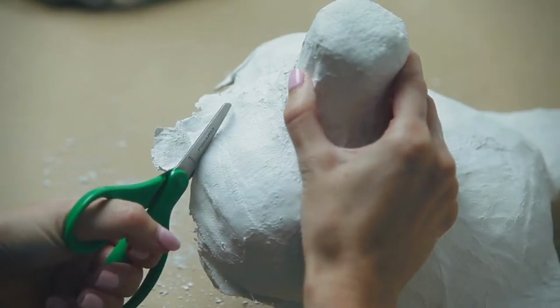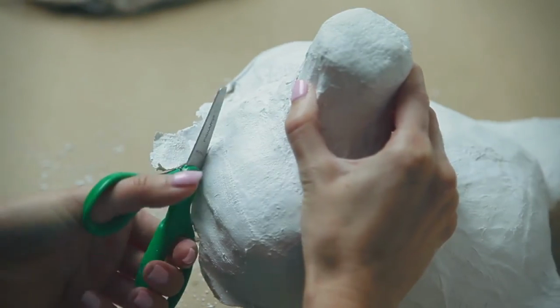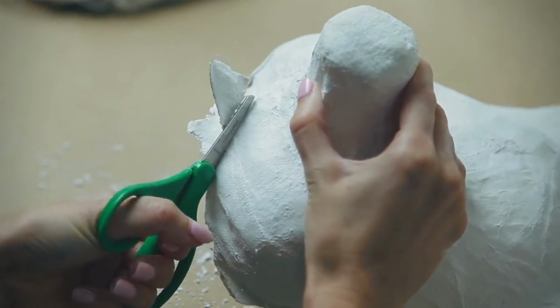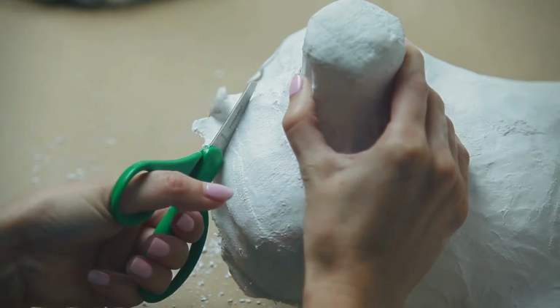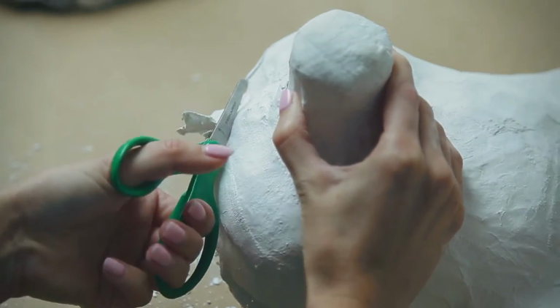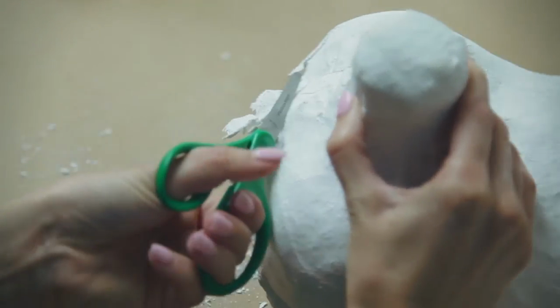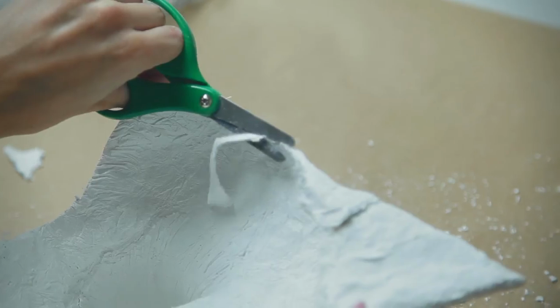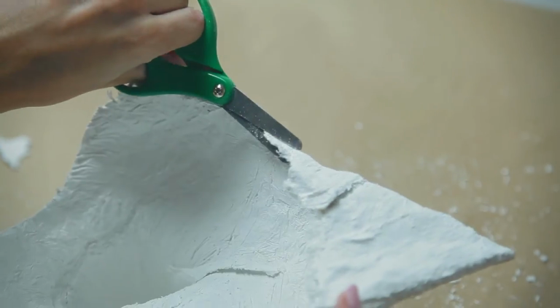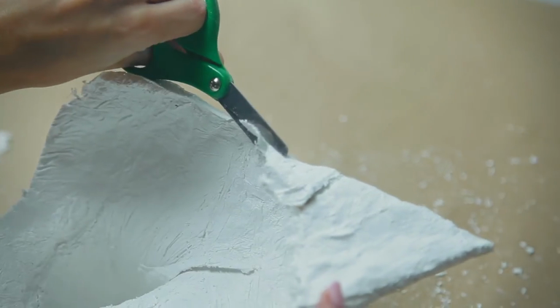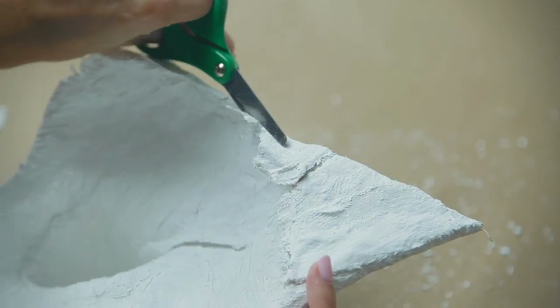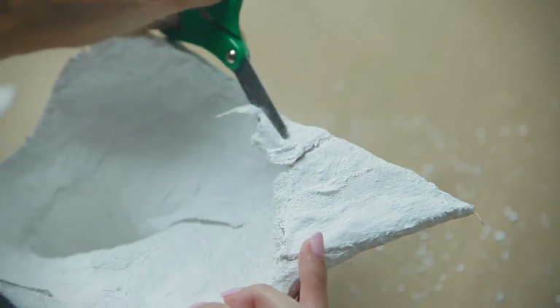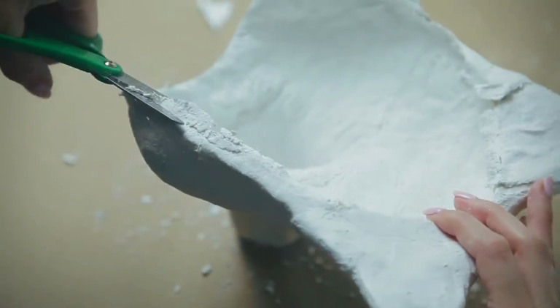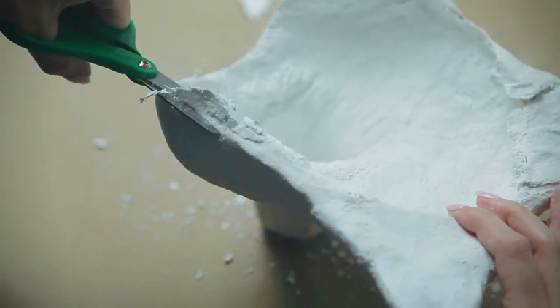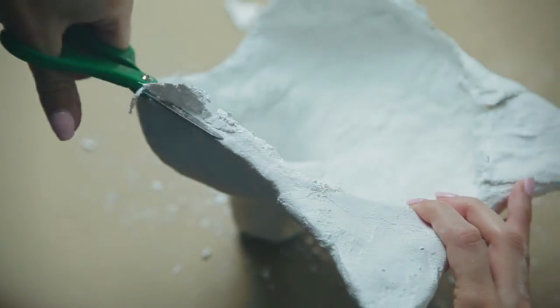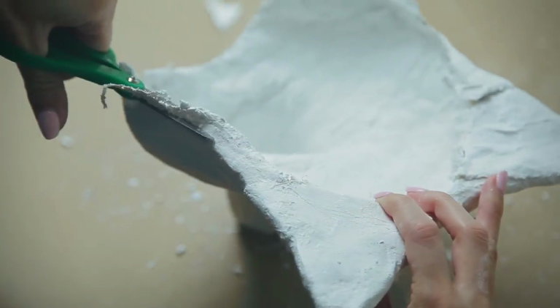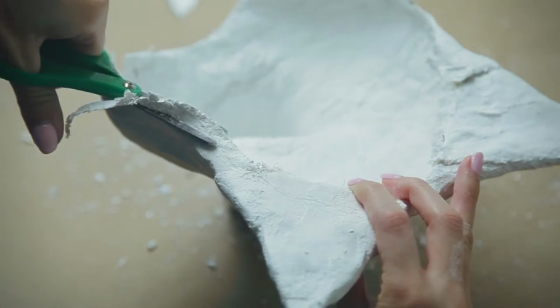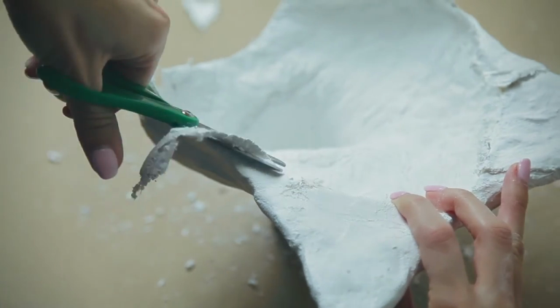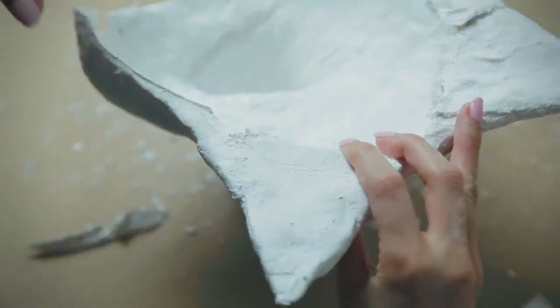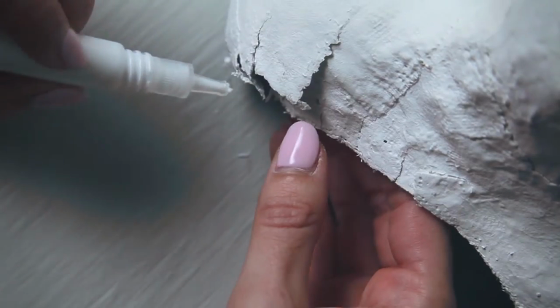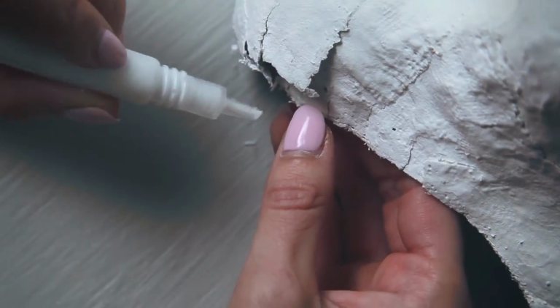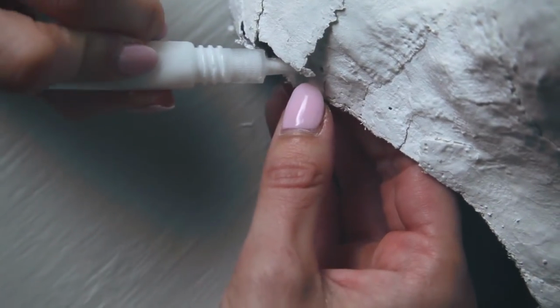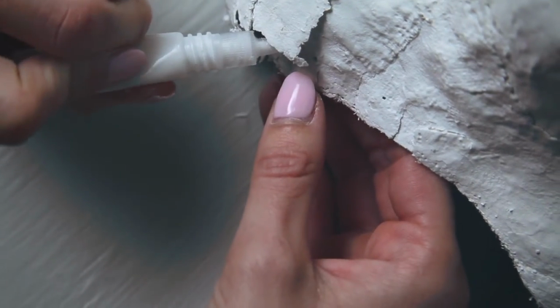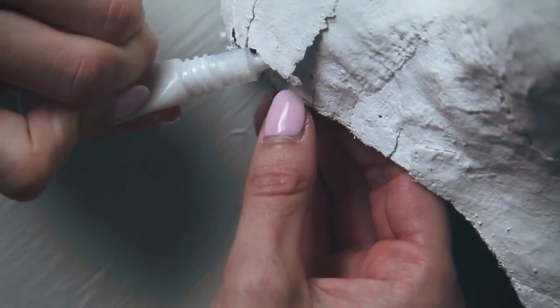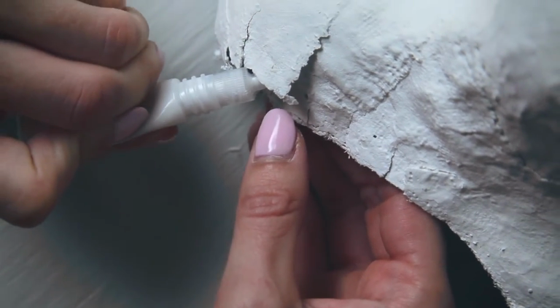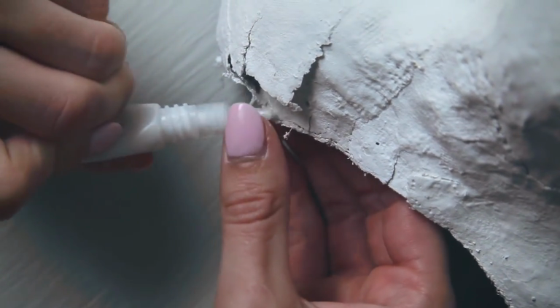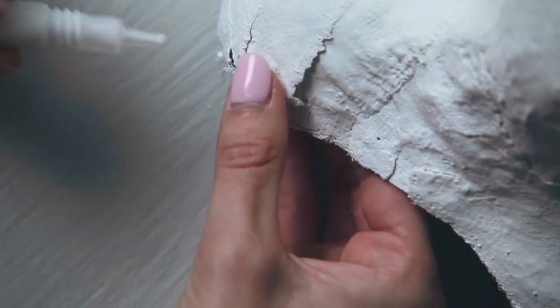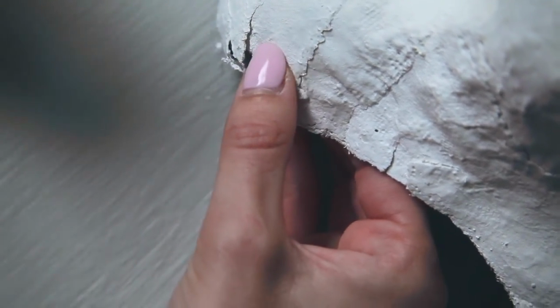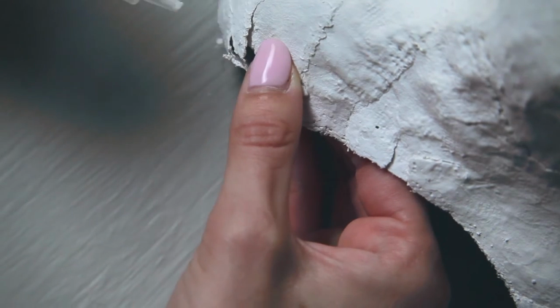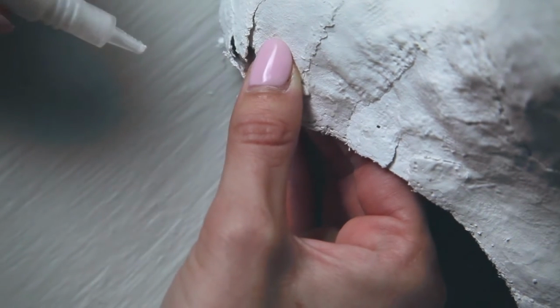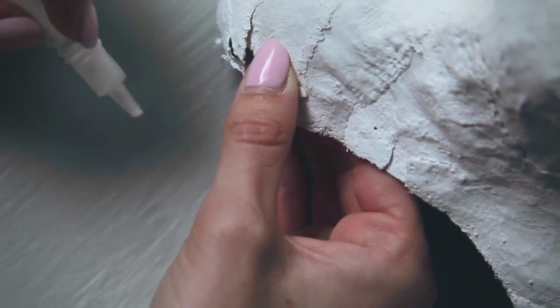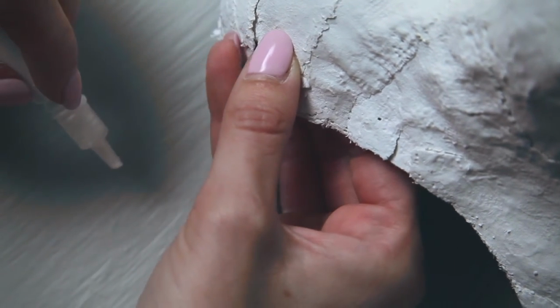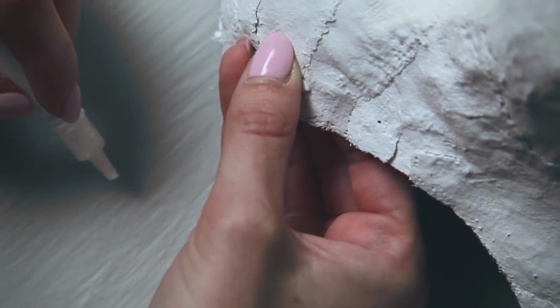Give the bottom of your mask a clean edge and clean up the edges by cutting away any stray bits of plaster cloth. Don't worry if your mask cracks or comes apart a little bit — just add a dab of glue and hold it together for a minute or two.